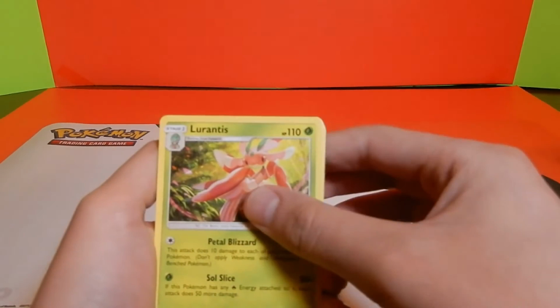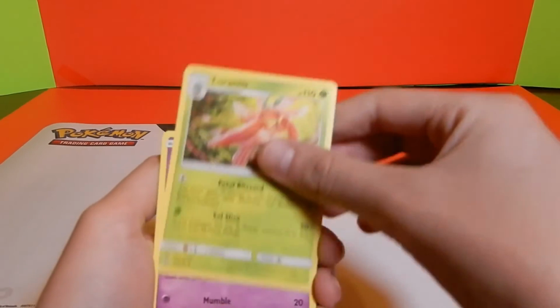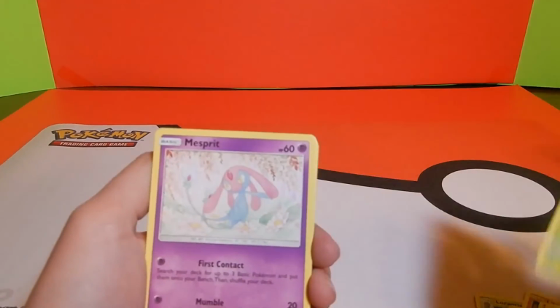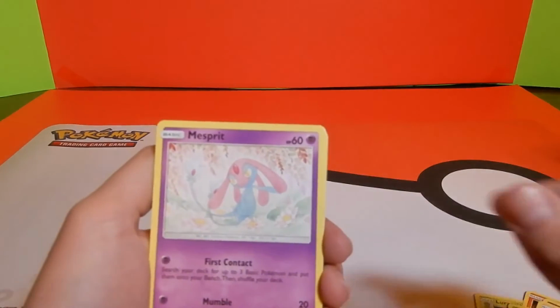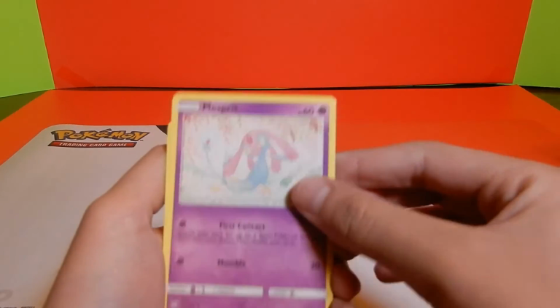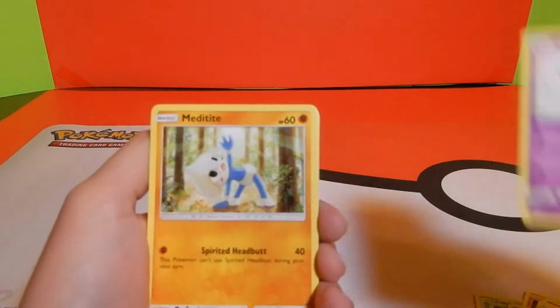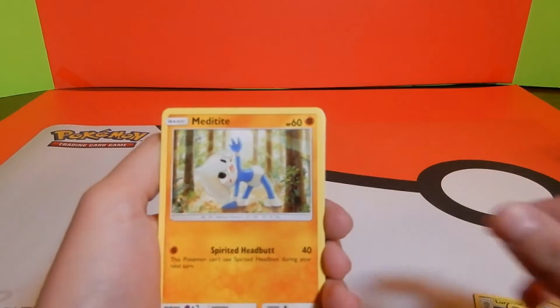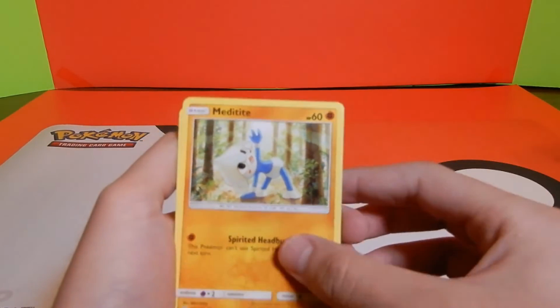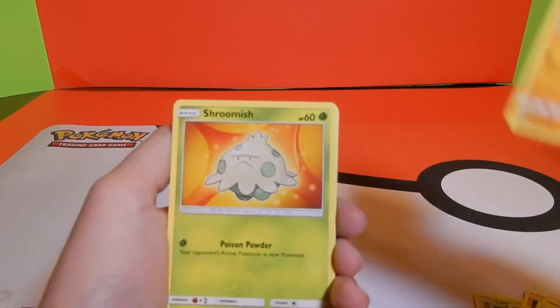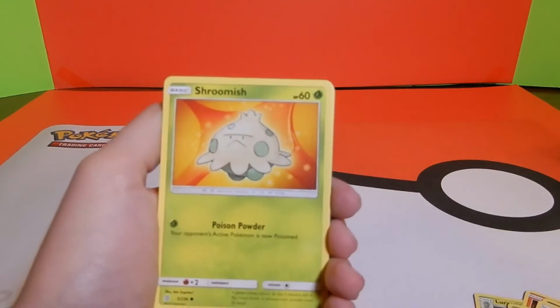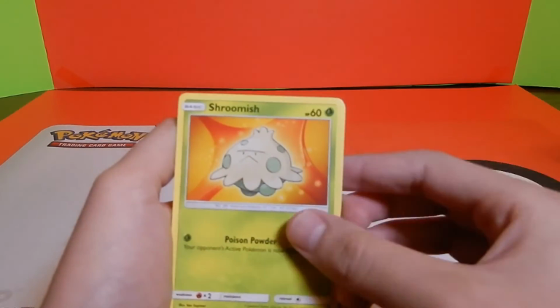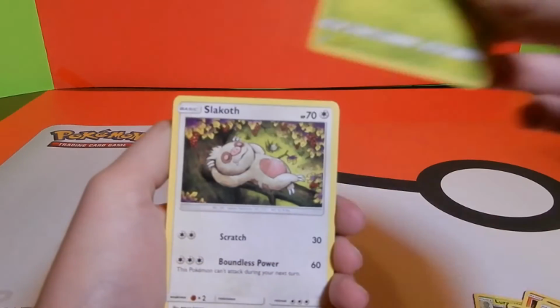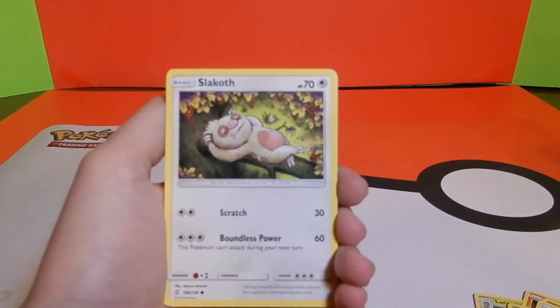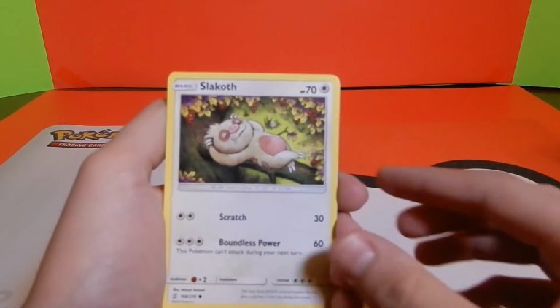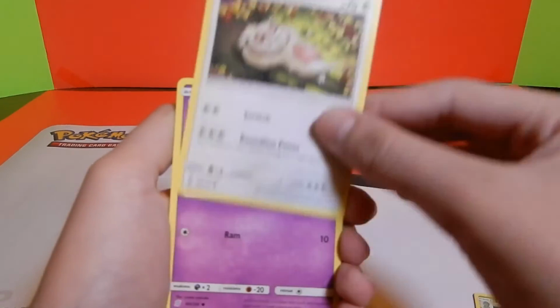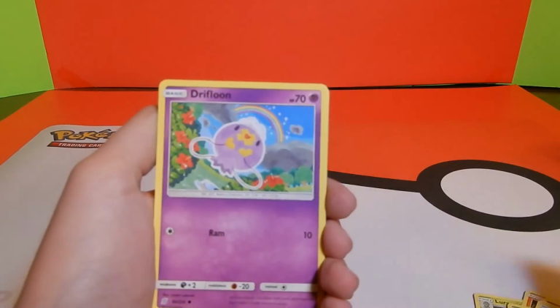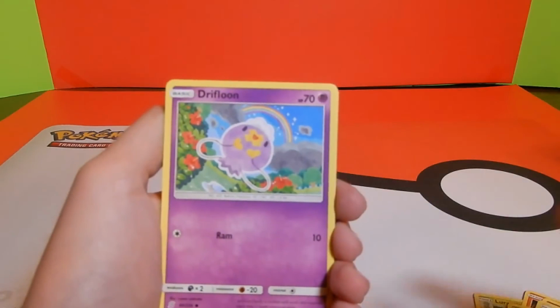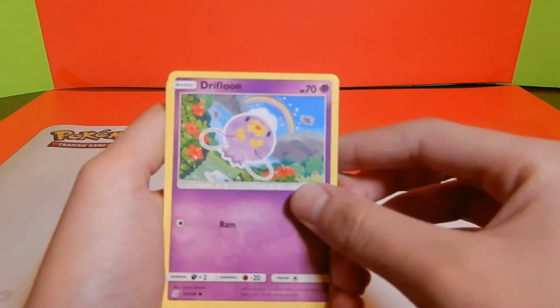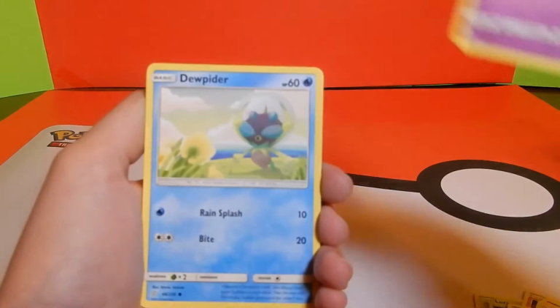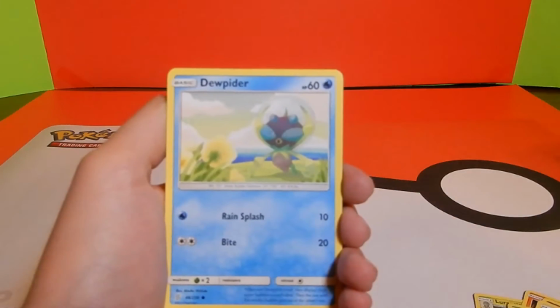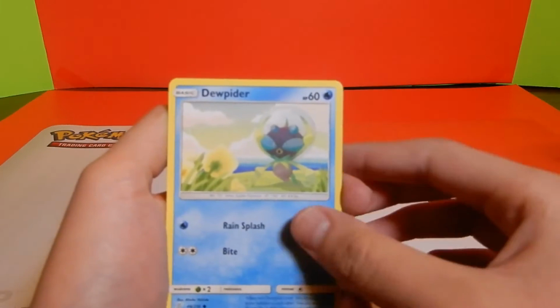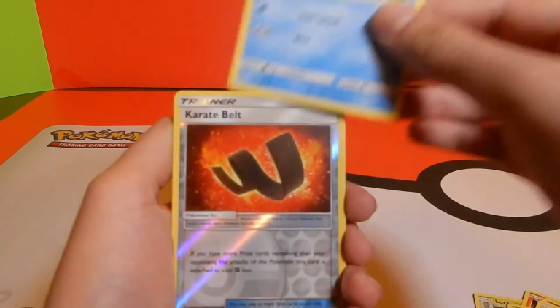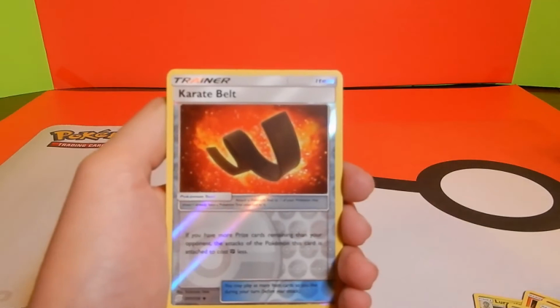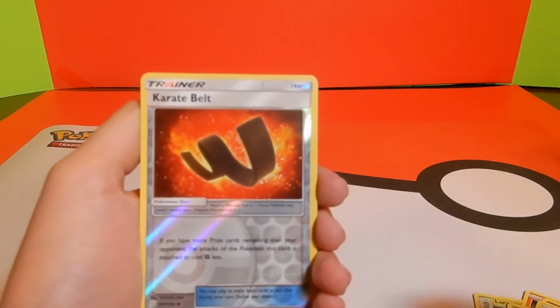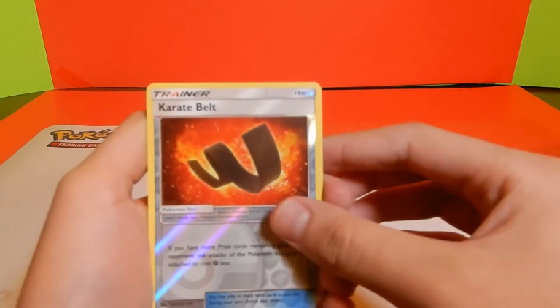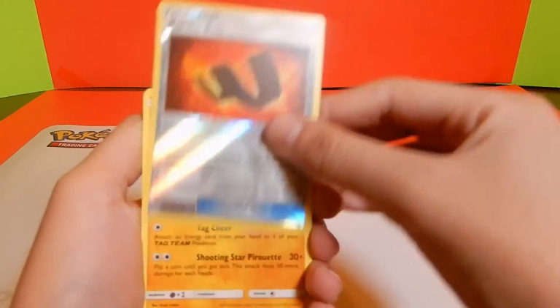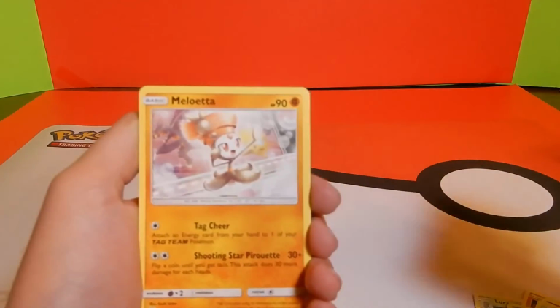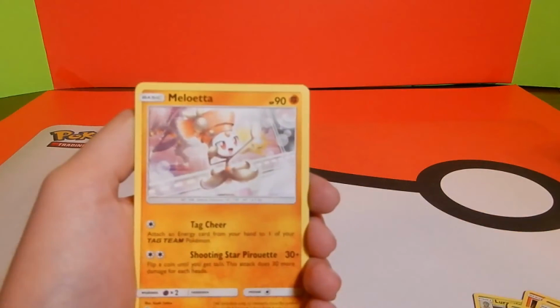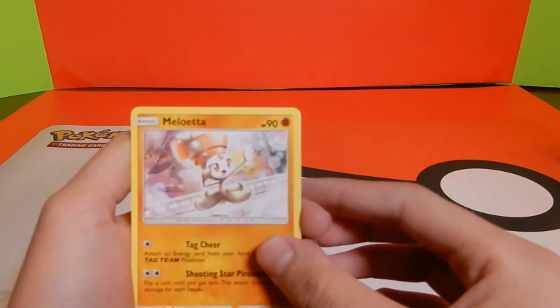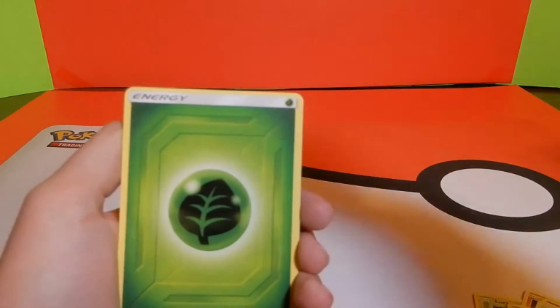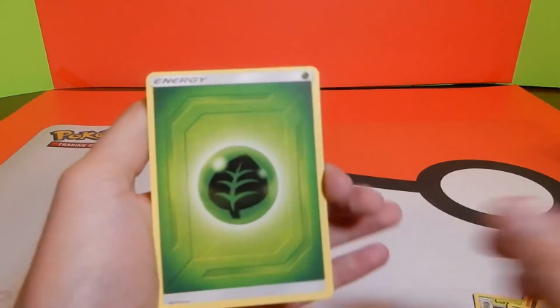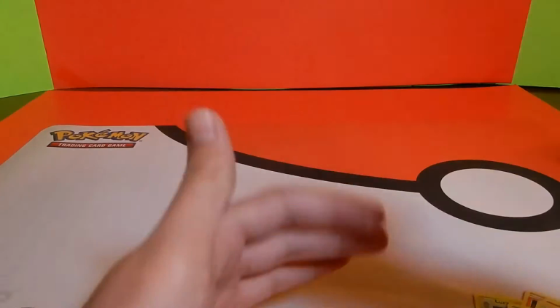Another Lorantis, Mesprit, Metatite, Shroomish, Slack Off, Driftloon, Dewpider, Kartana, and the last one is Snorunt. Just basic energy, energy.